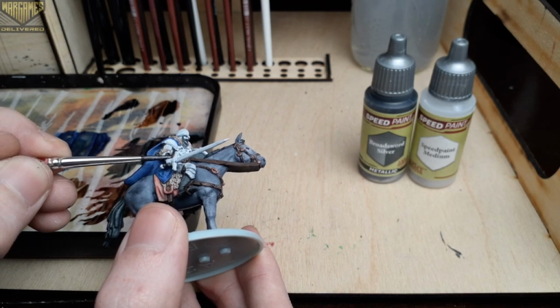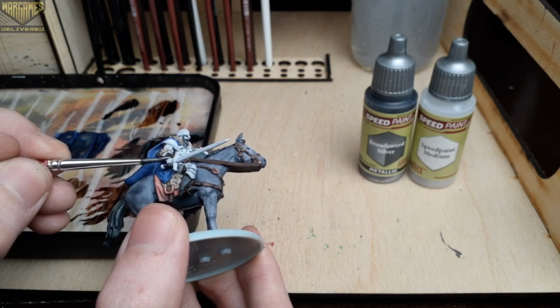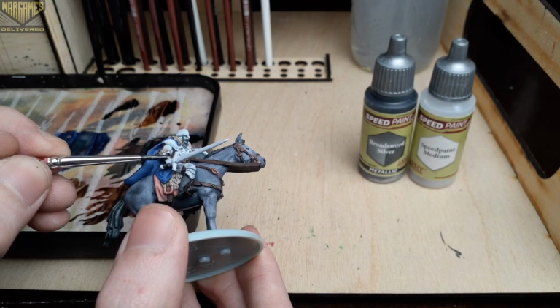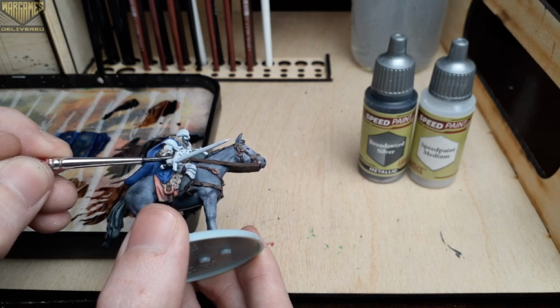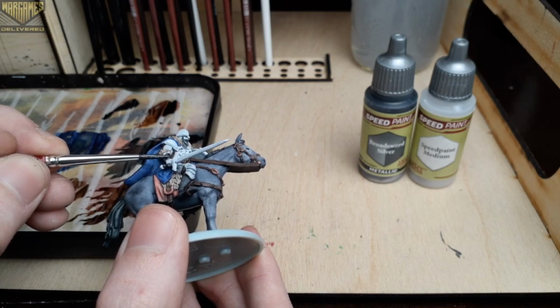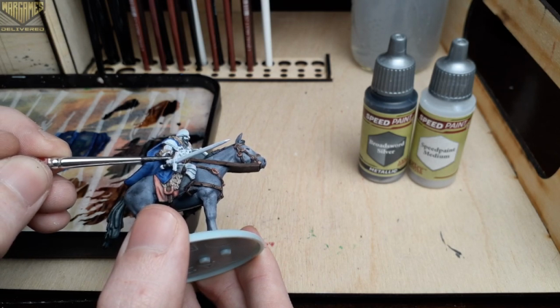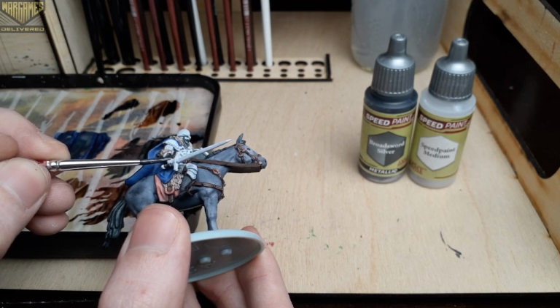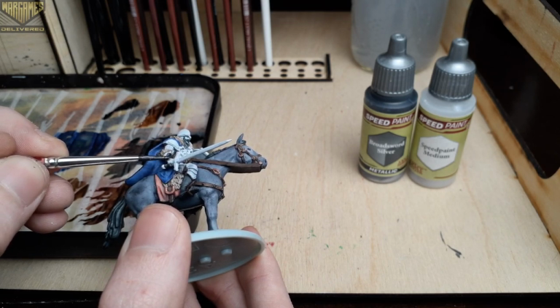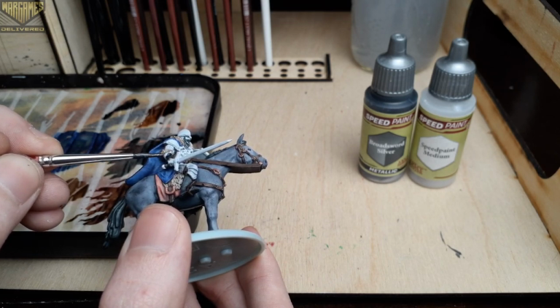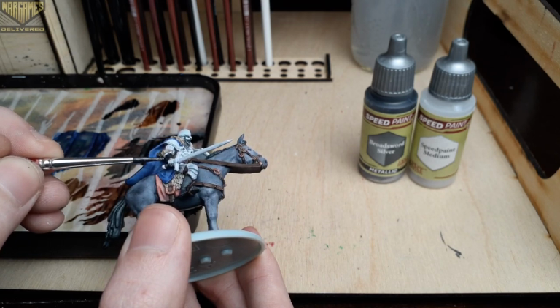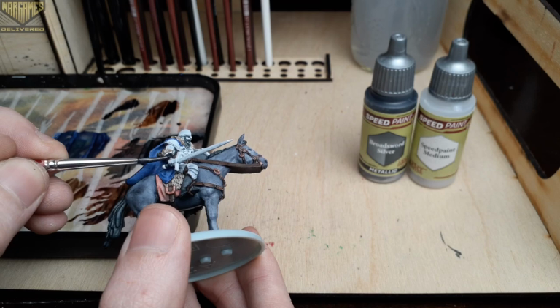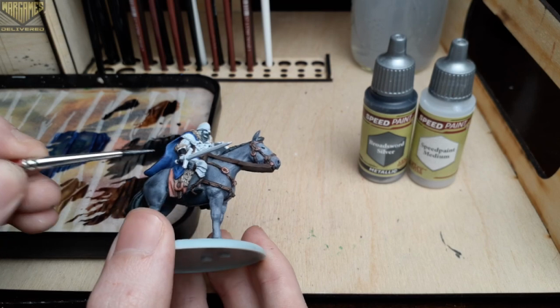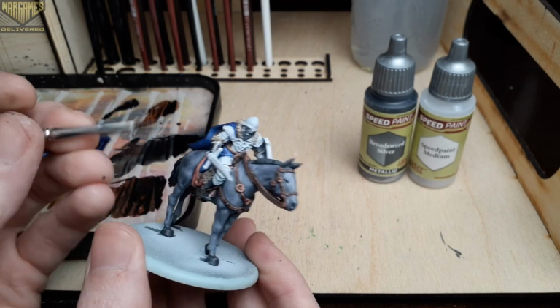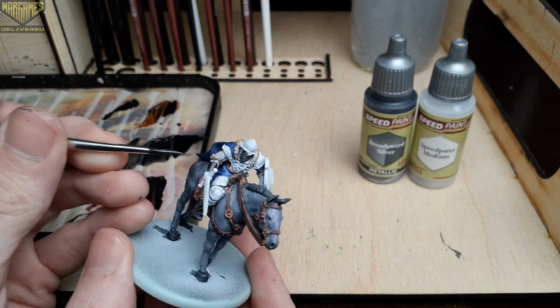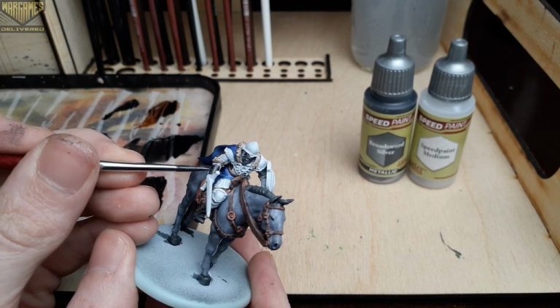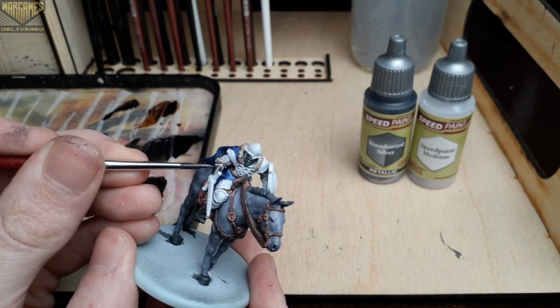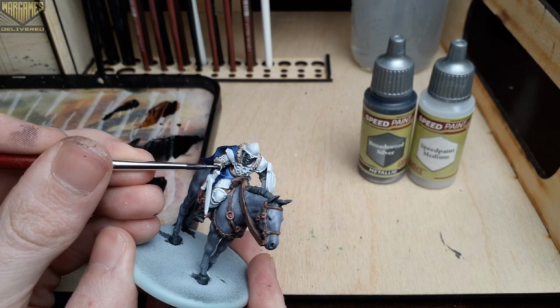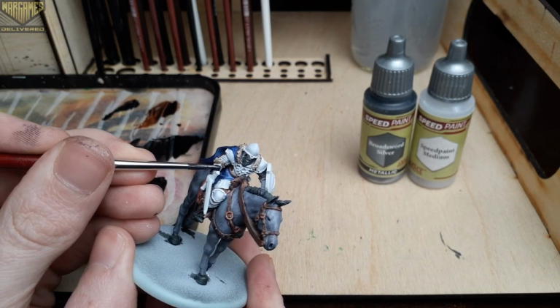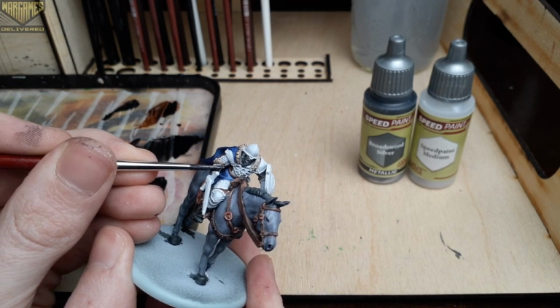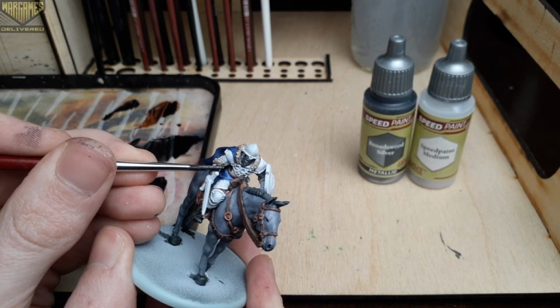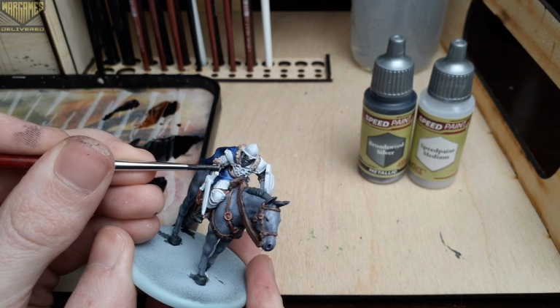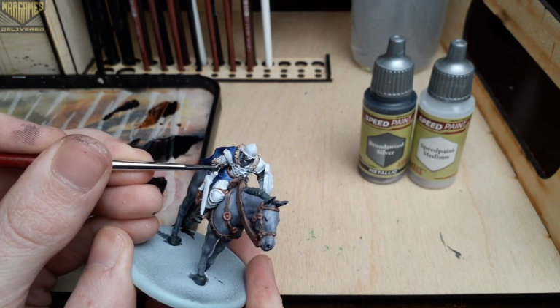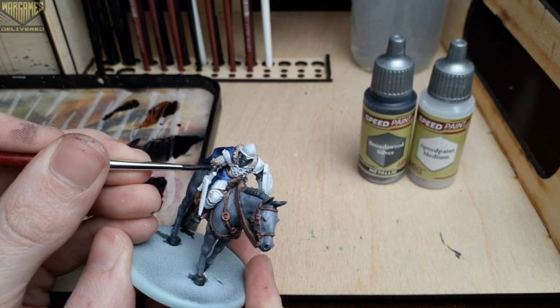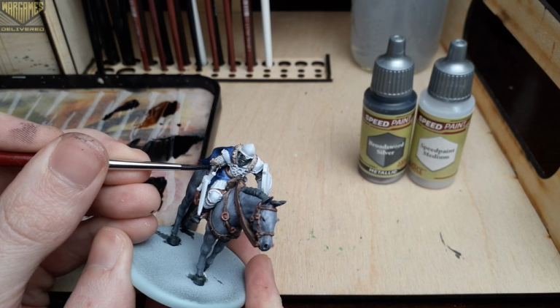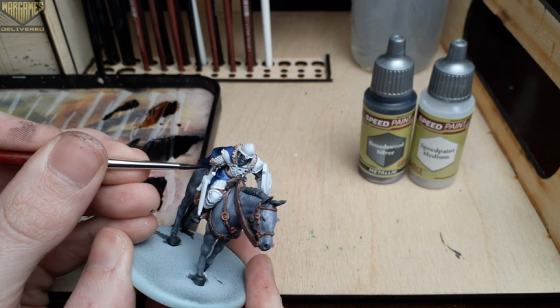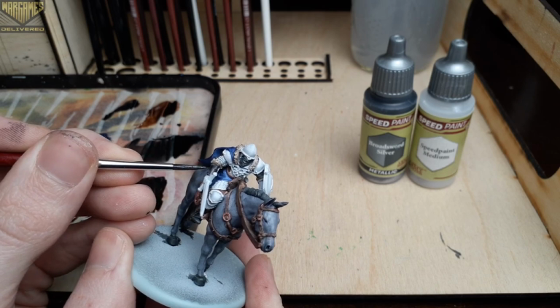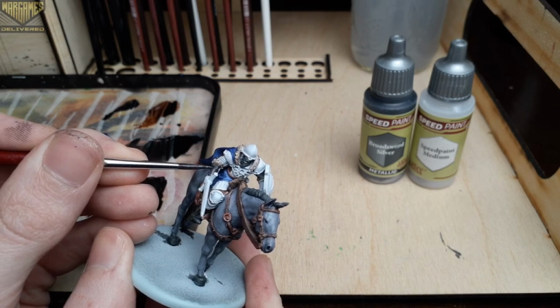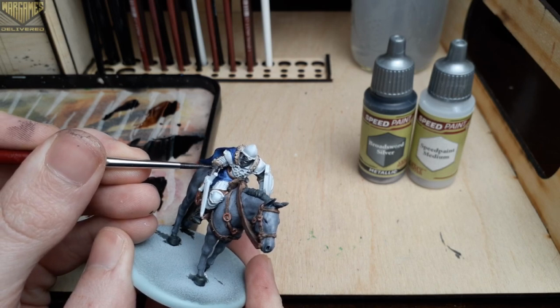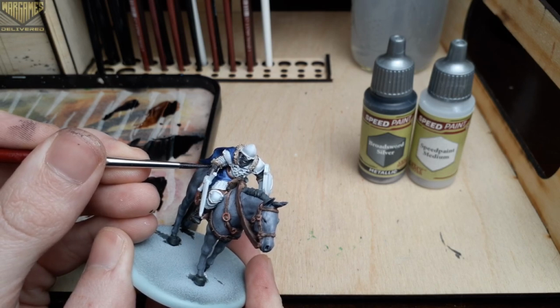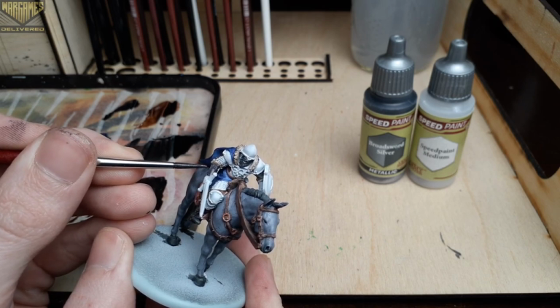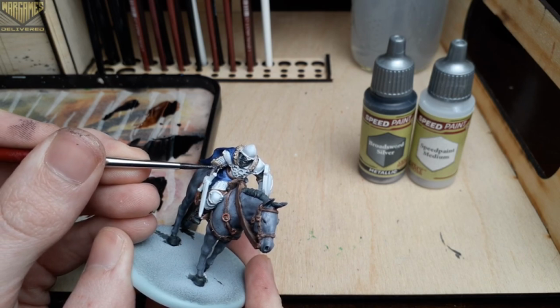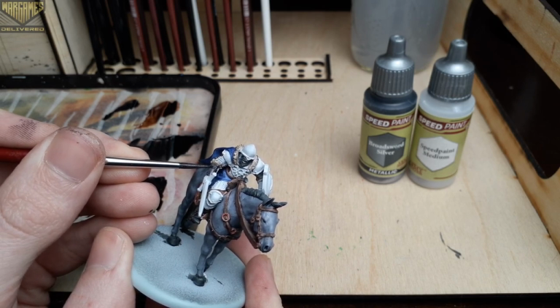Now we'll be moving on to one of the larger steps of this video, switching over to Broadsword Silver for all of the silver details on the model — picking out his shield, his helmet, the sword, and his armor with this color.